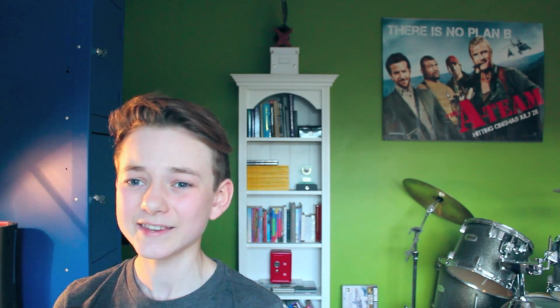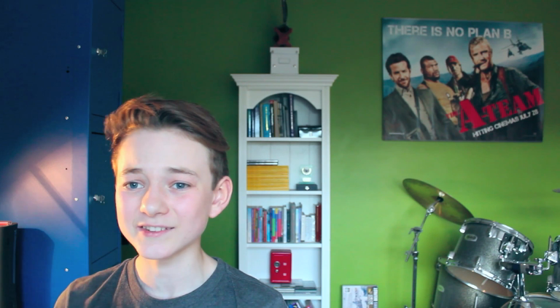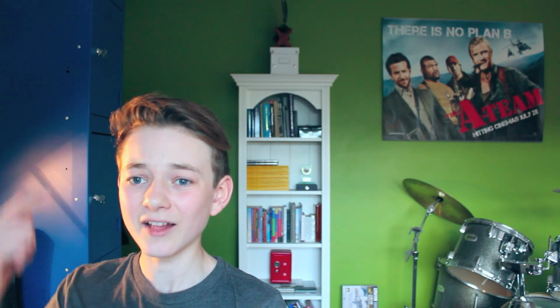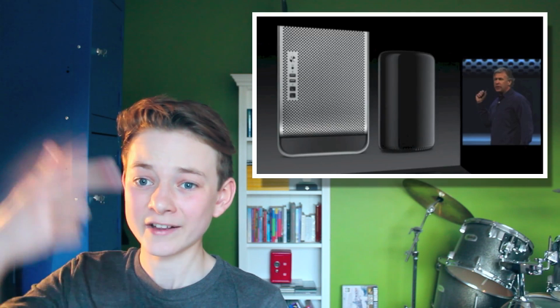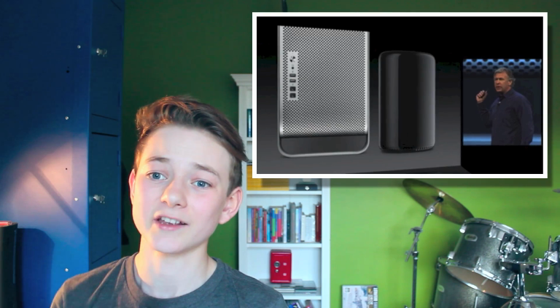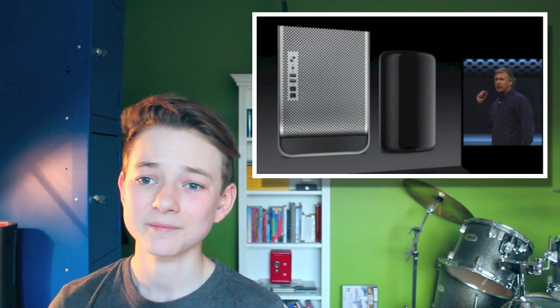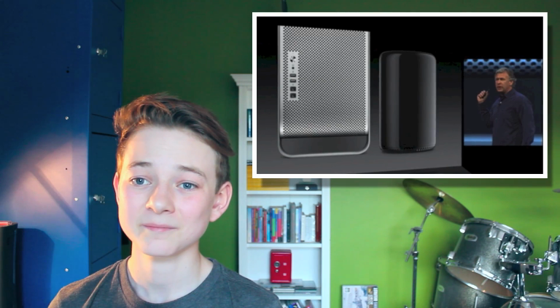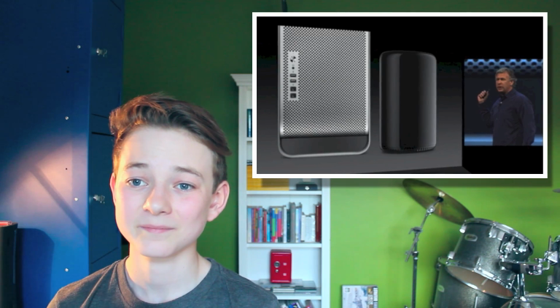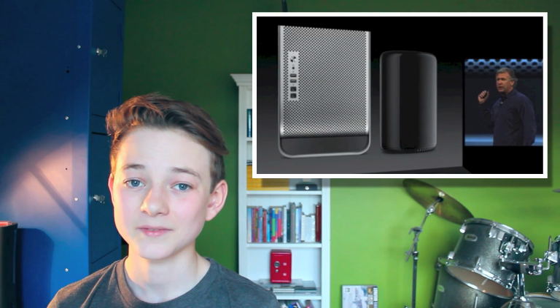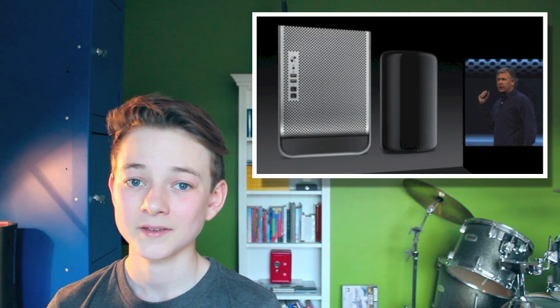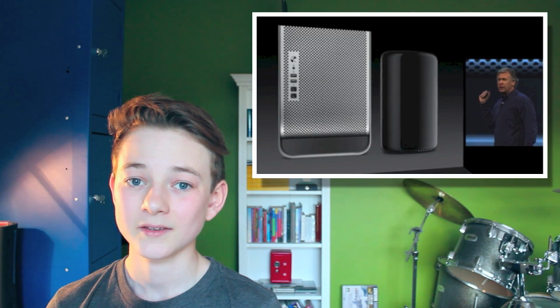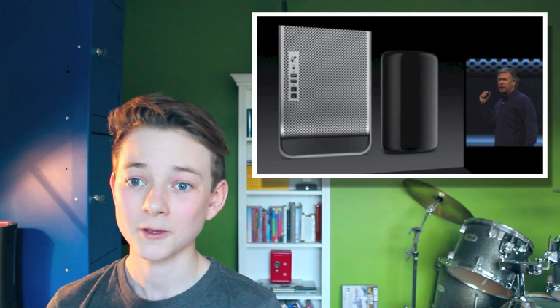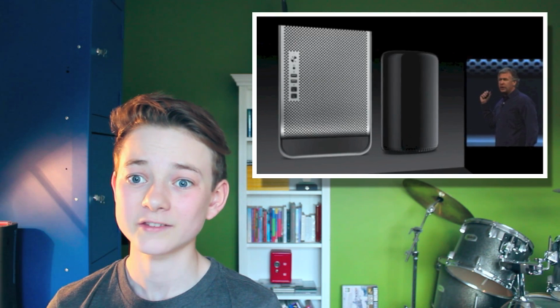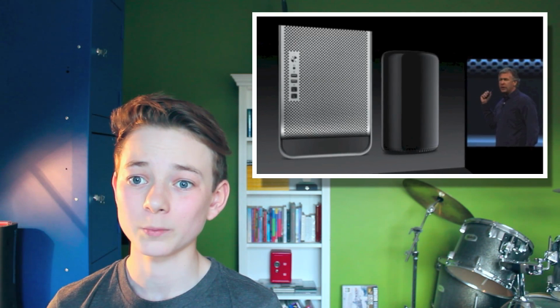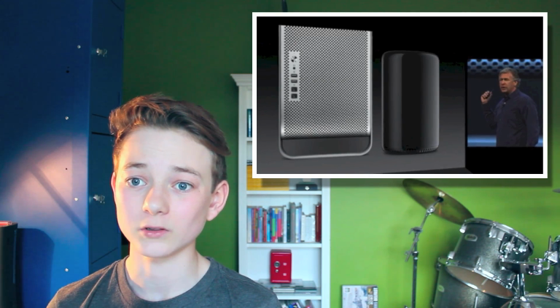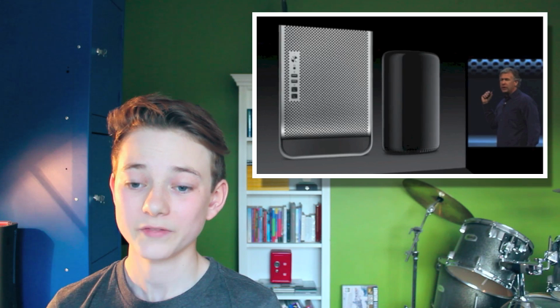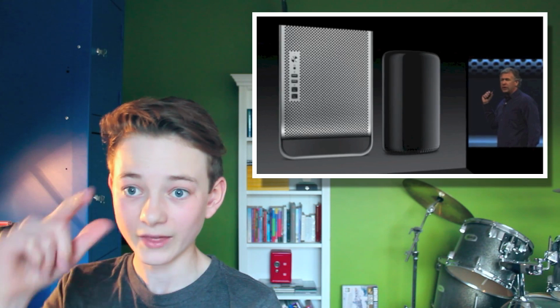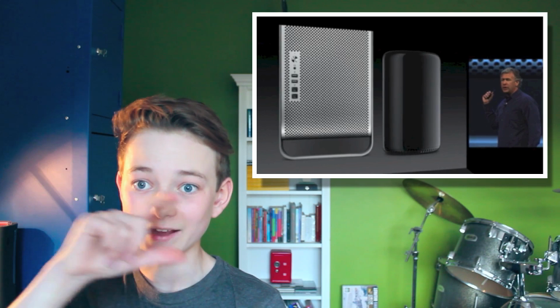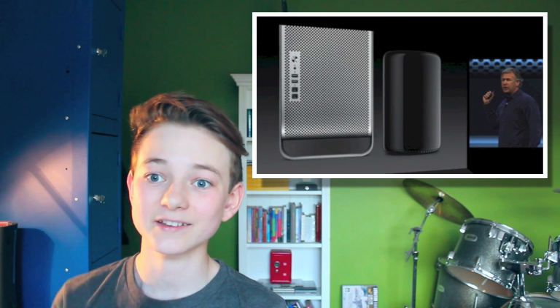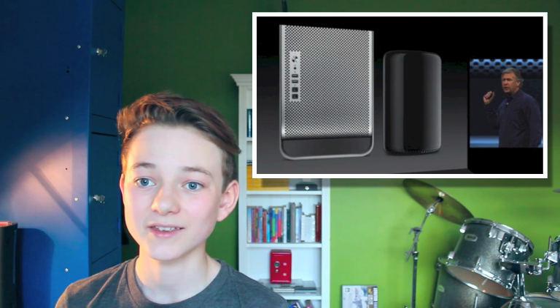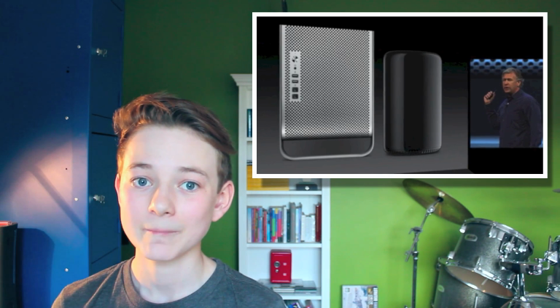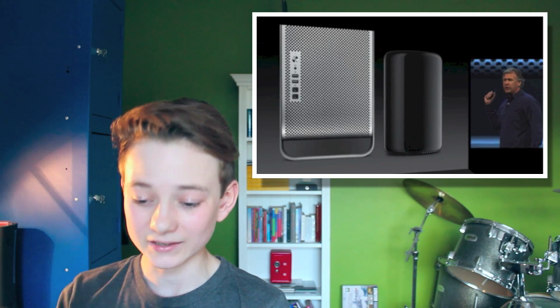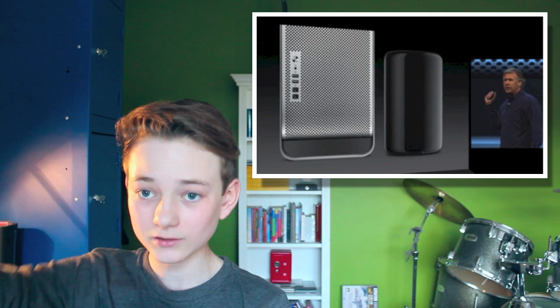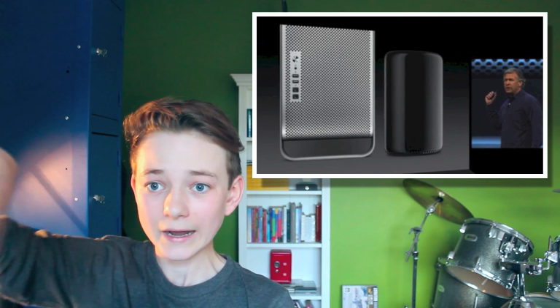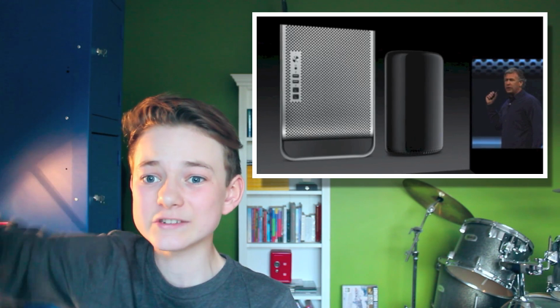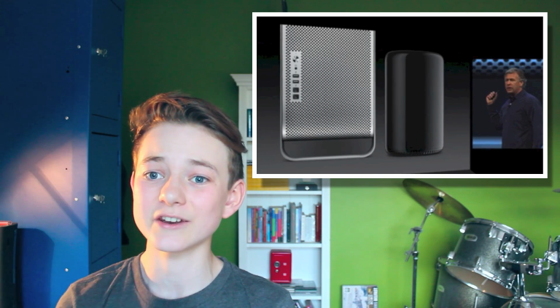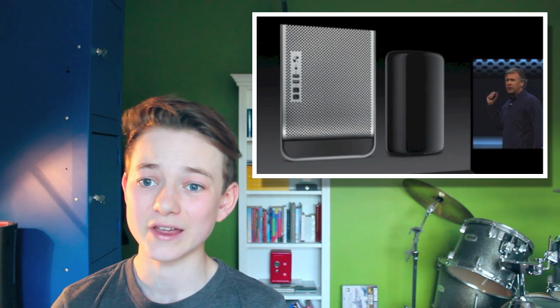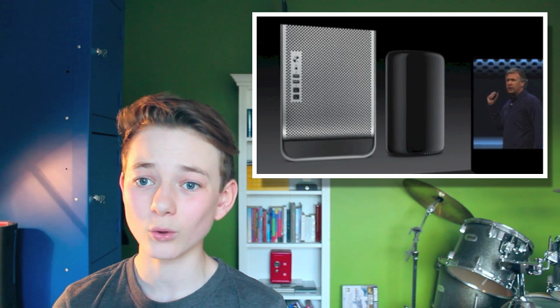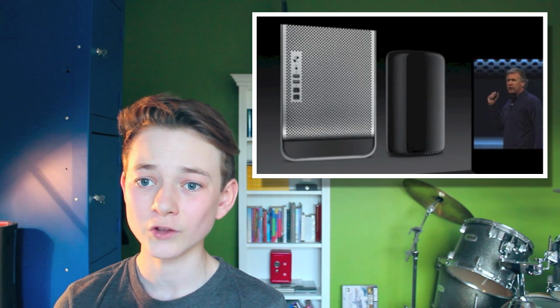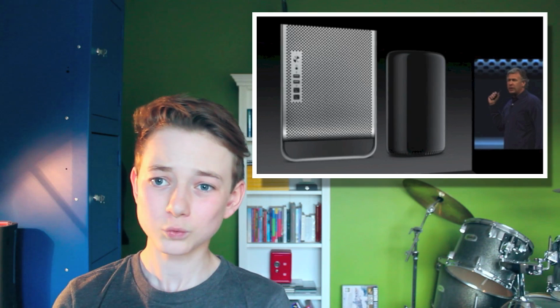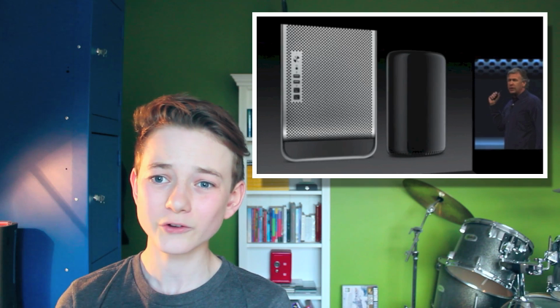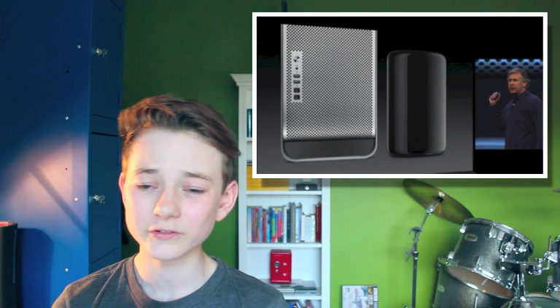It is that size — compared to the old model, that little round cylinder thing holds 12 cores.